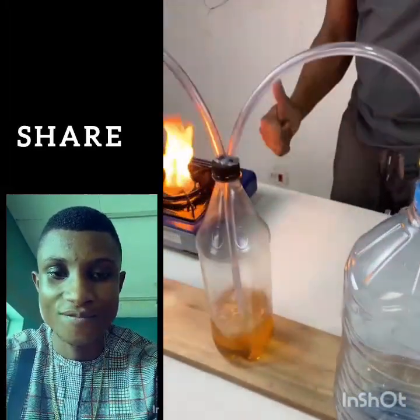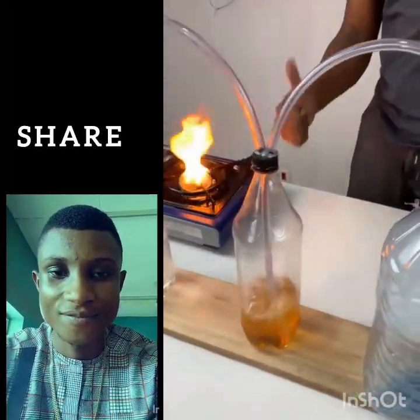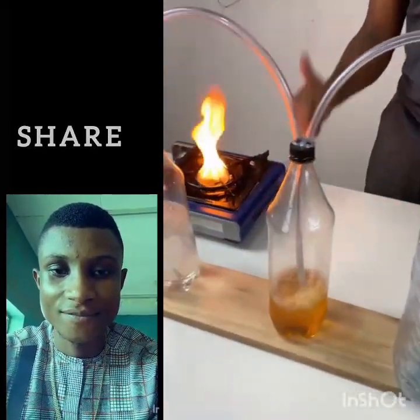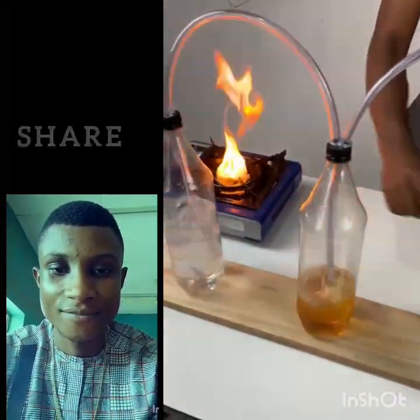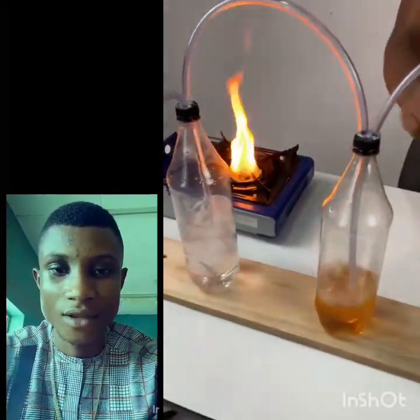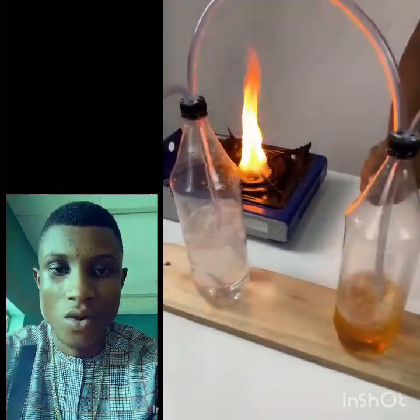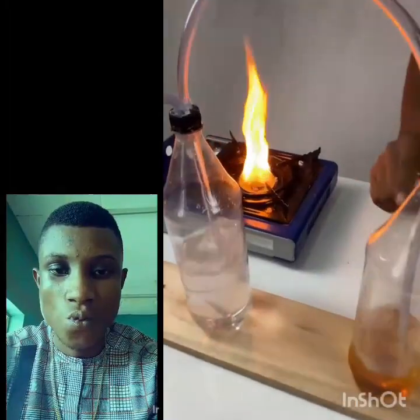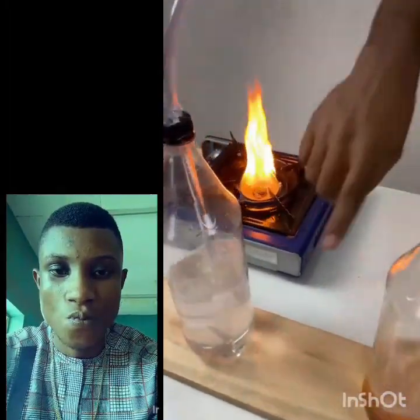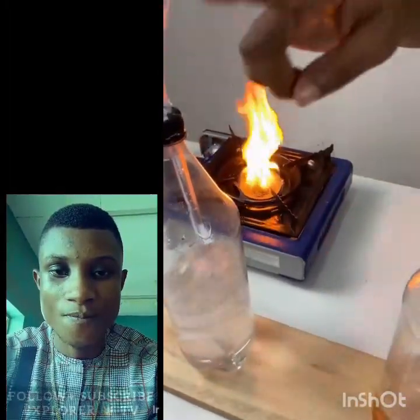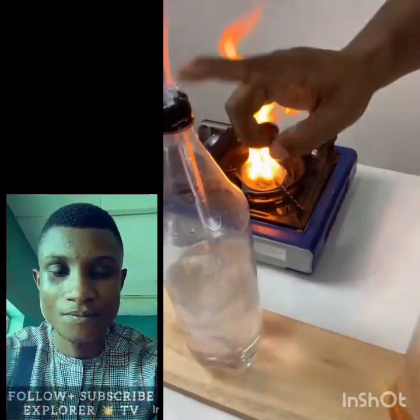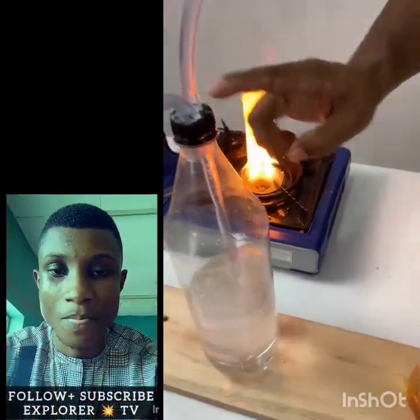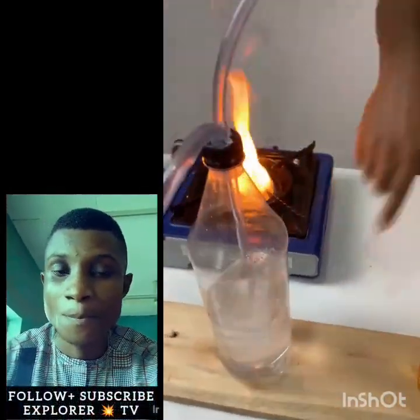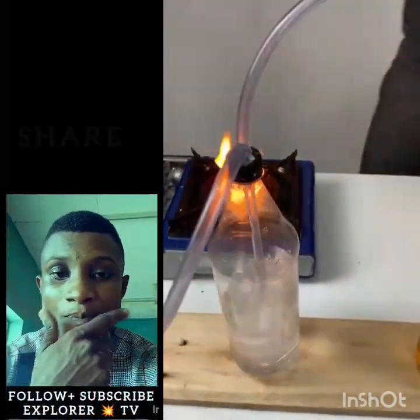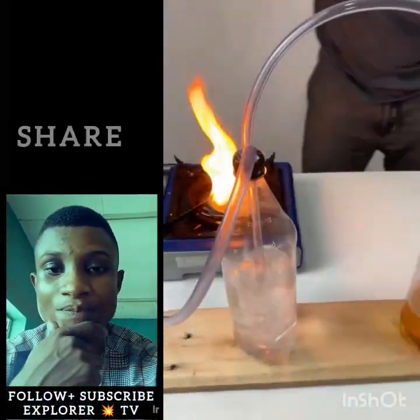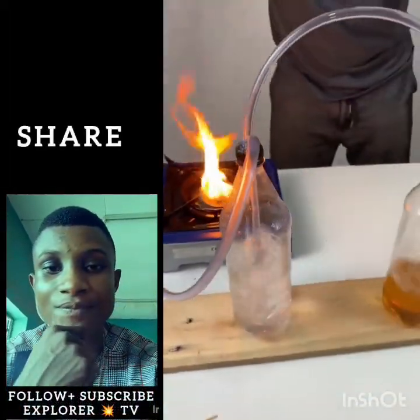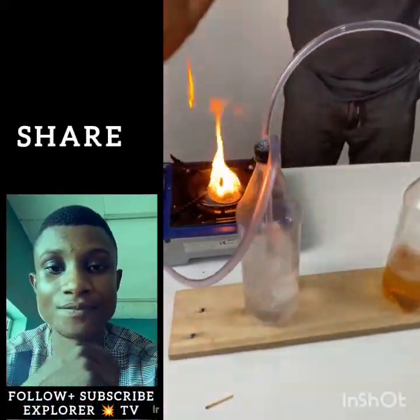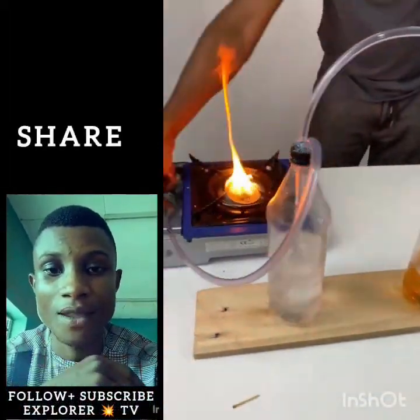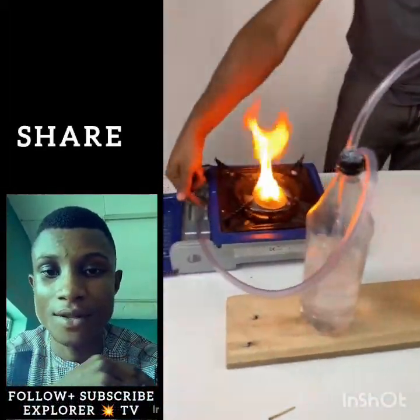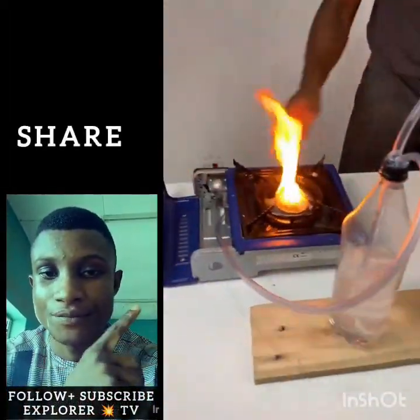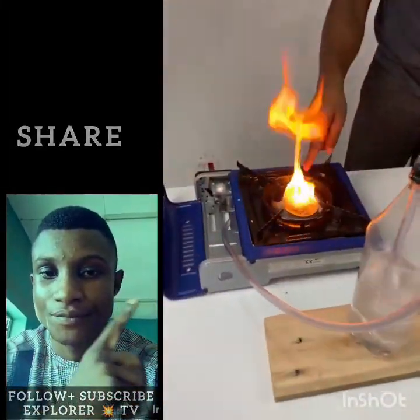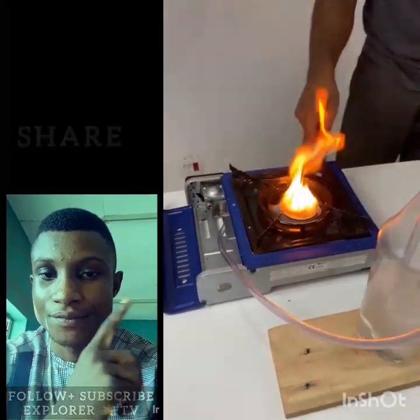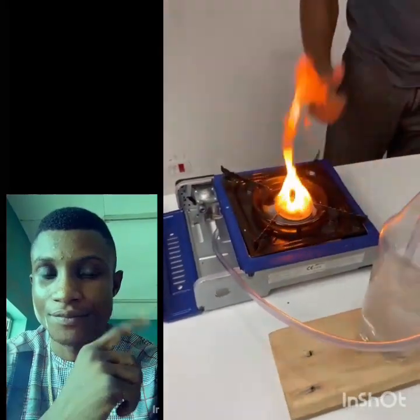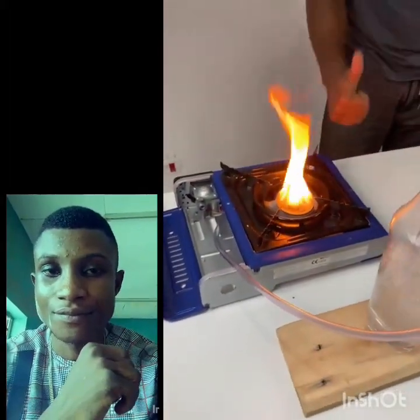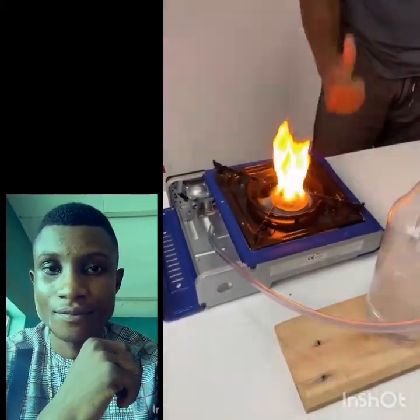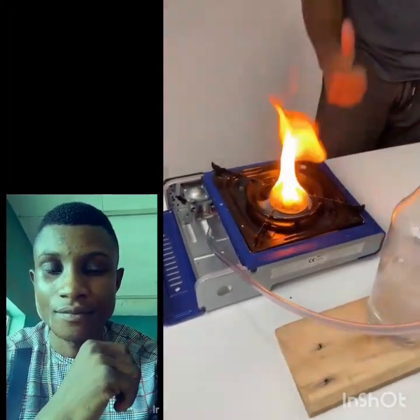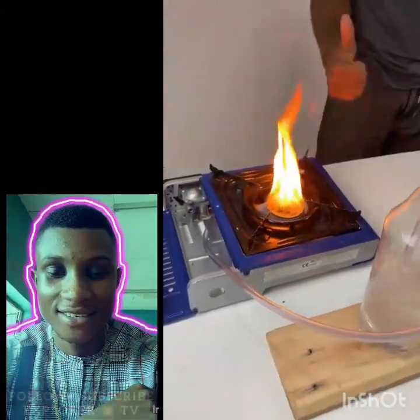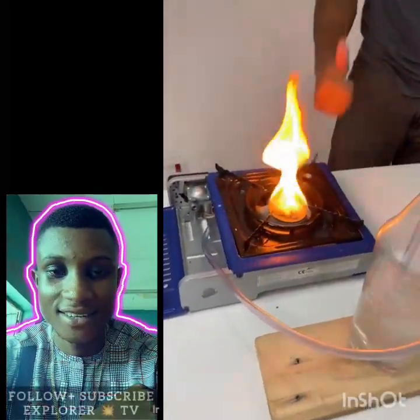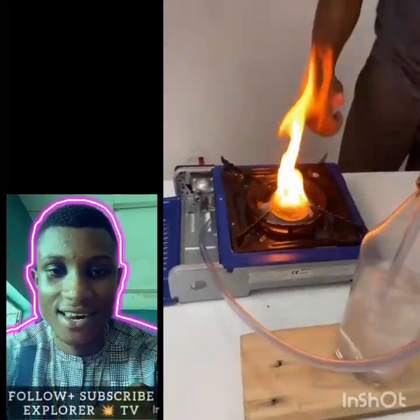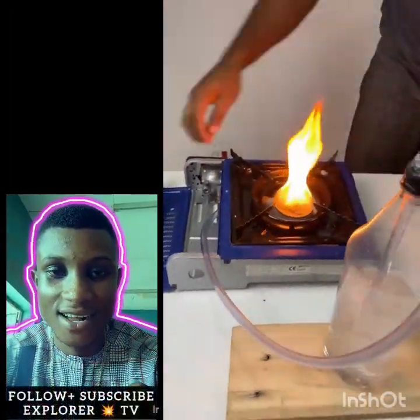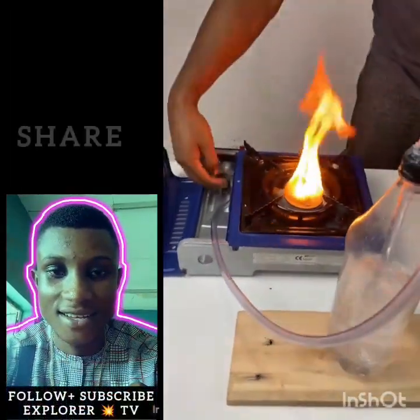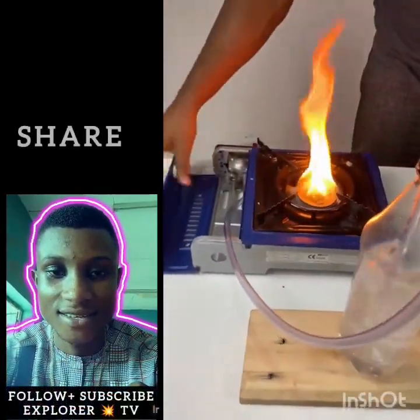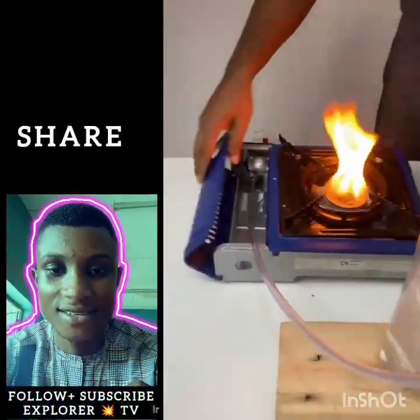This is a tip that older people used to know, and I've decided to share it with you if you want to save money in your home. If you didn't know this tip, tell me below — water-powered stove.